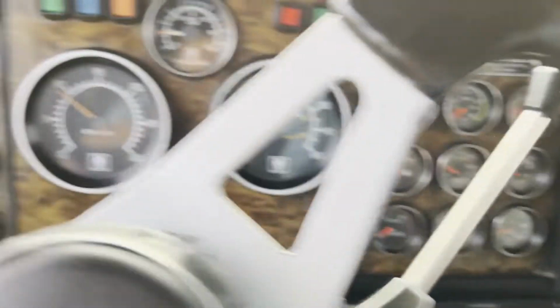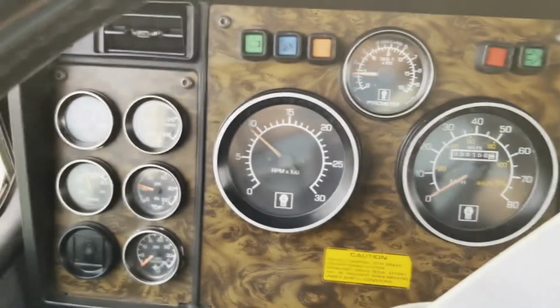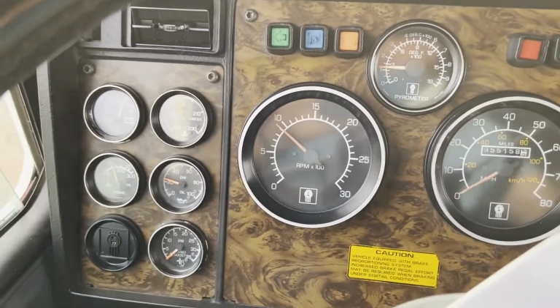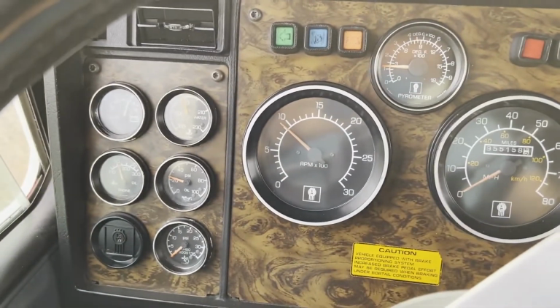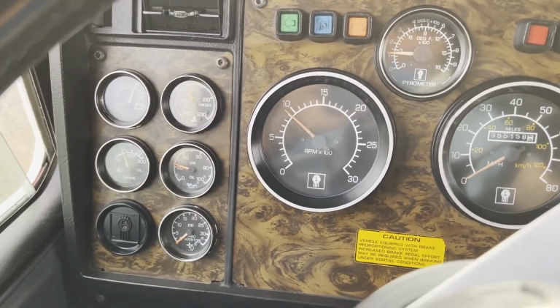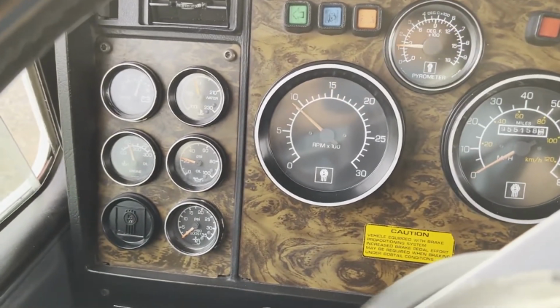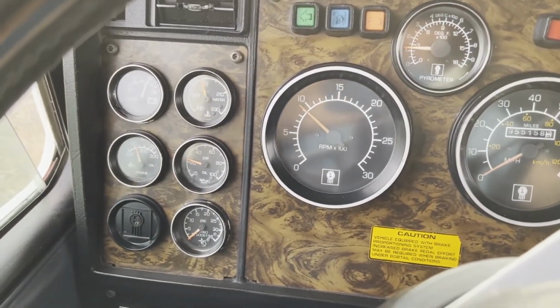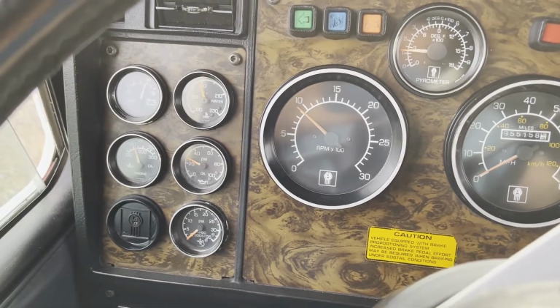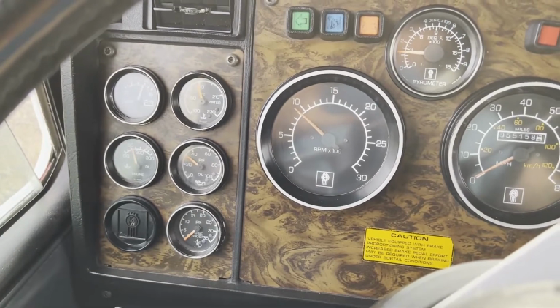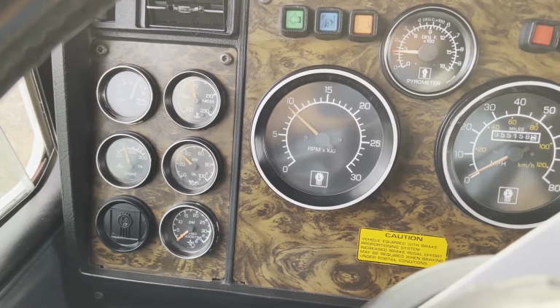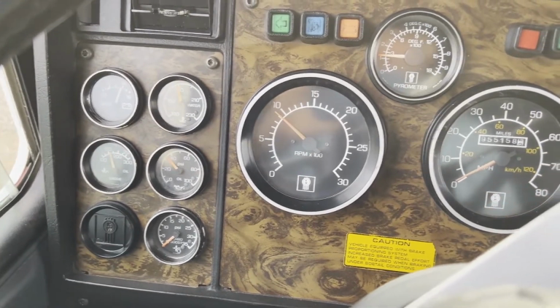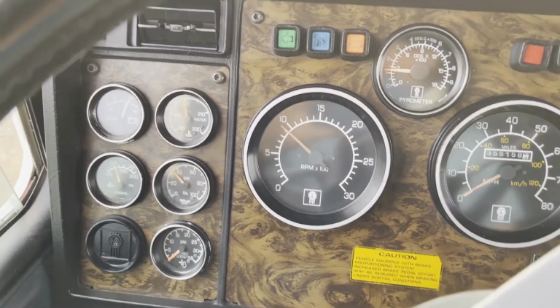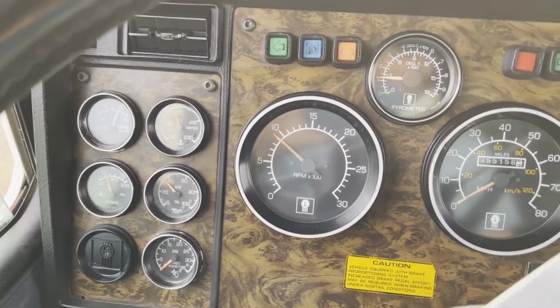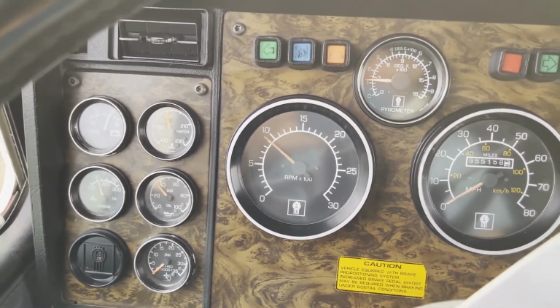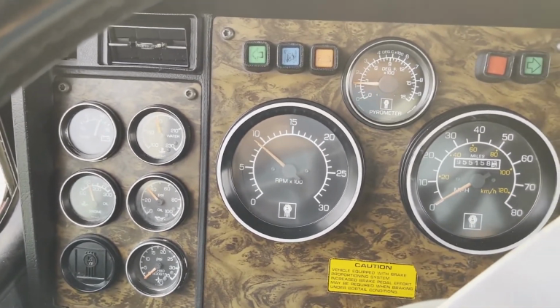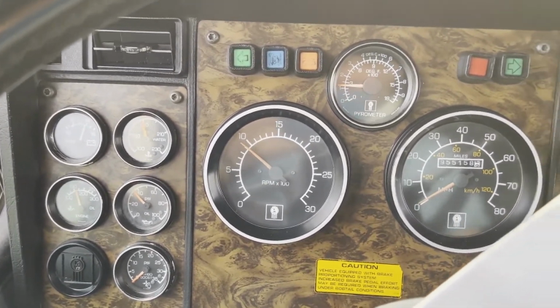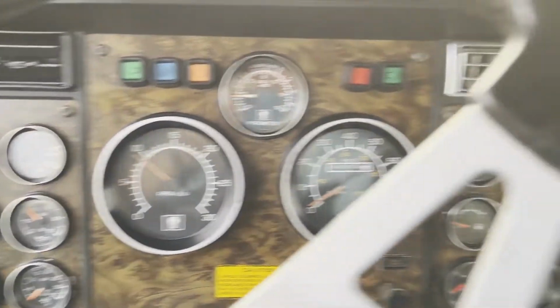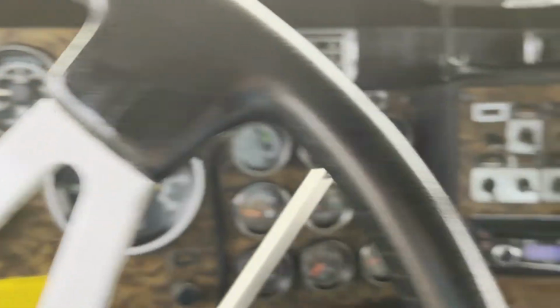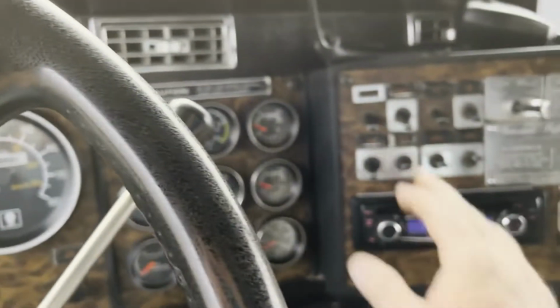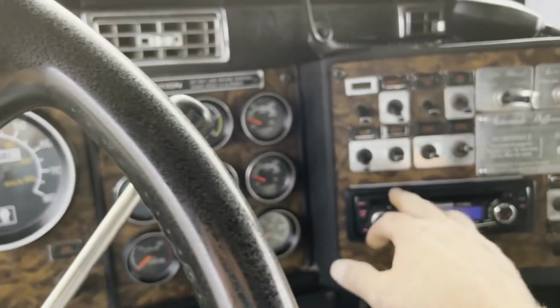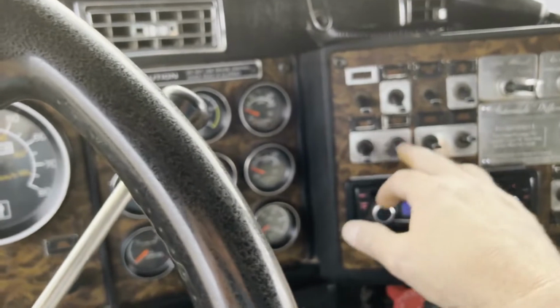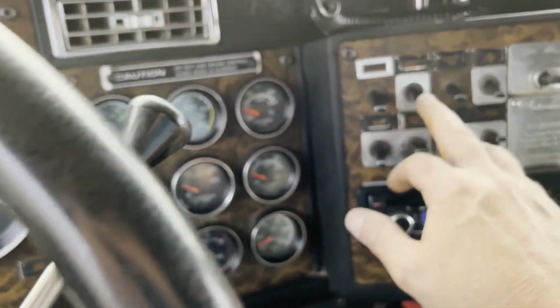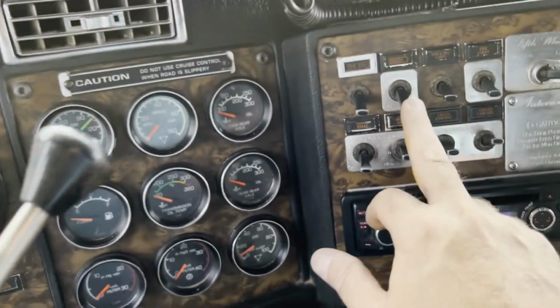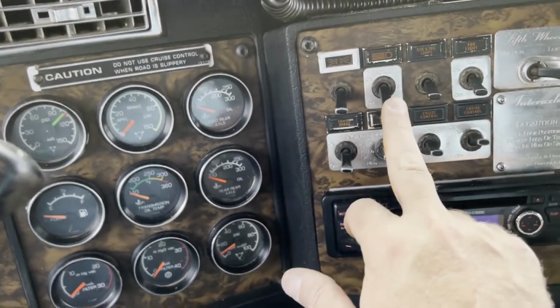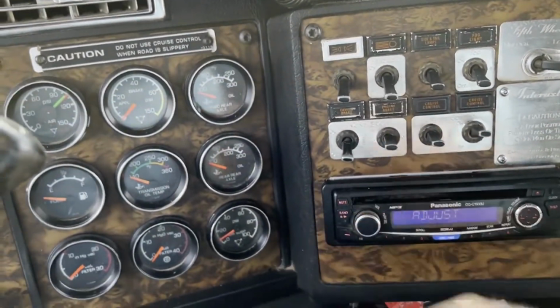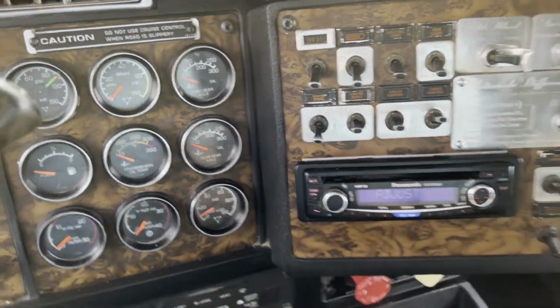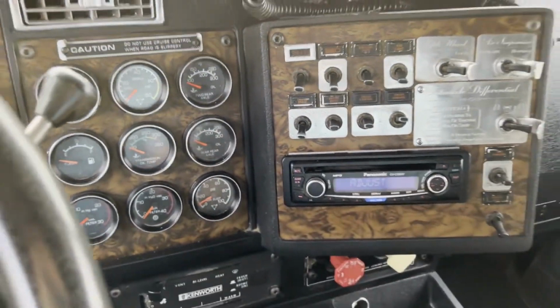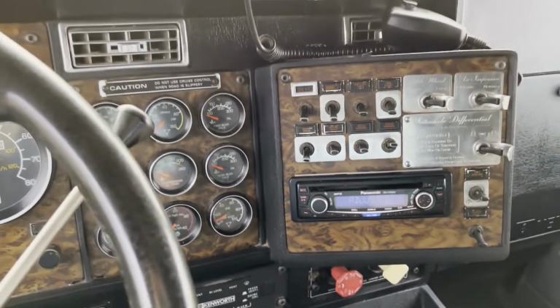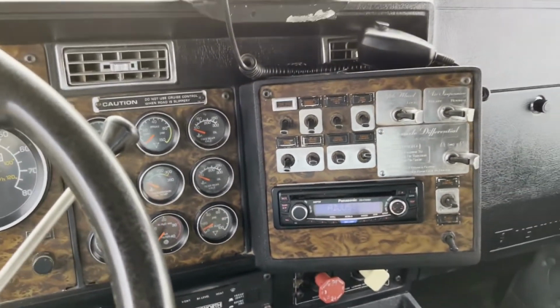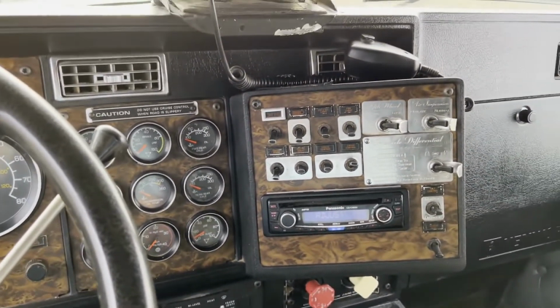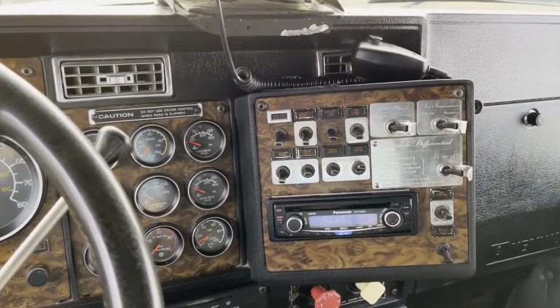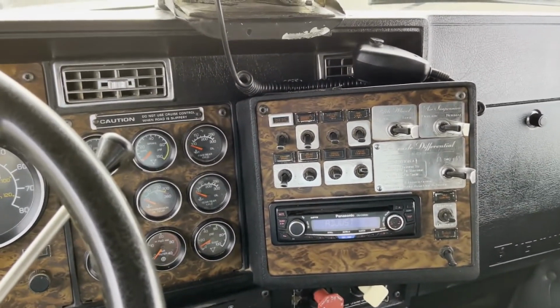Again, oil pressure is still good for Cummins. It does have the engine brake. Headlights and the lights work.